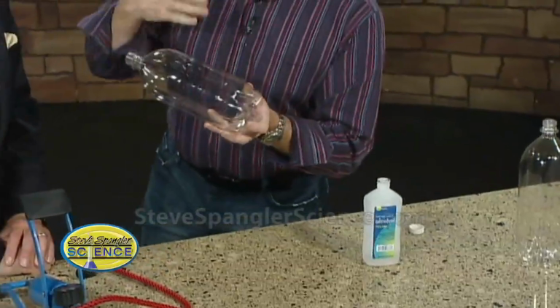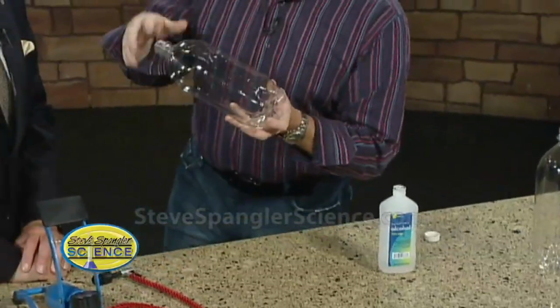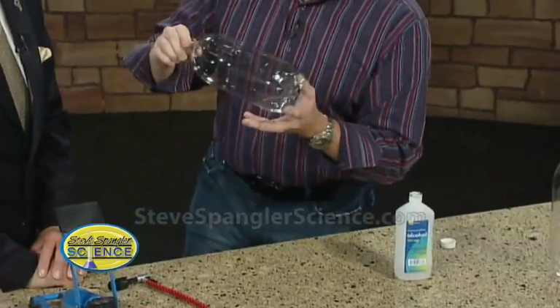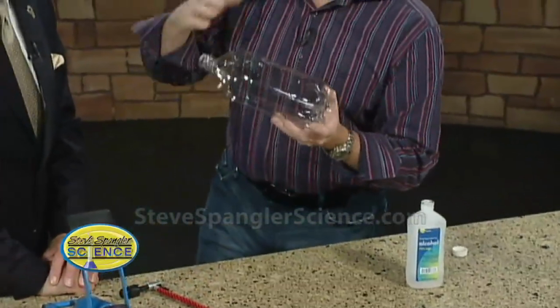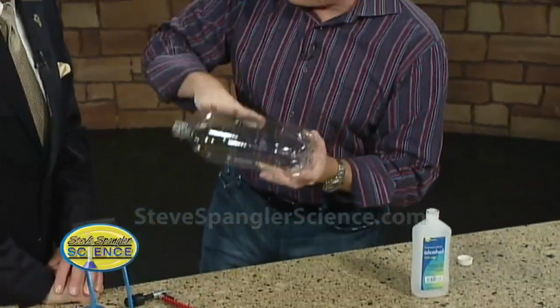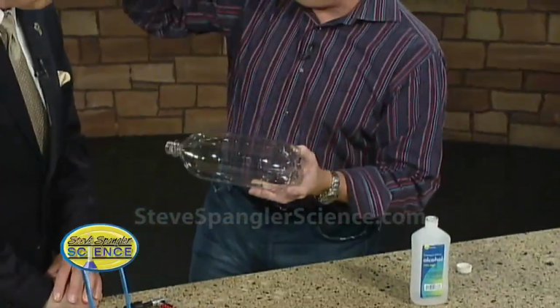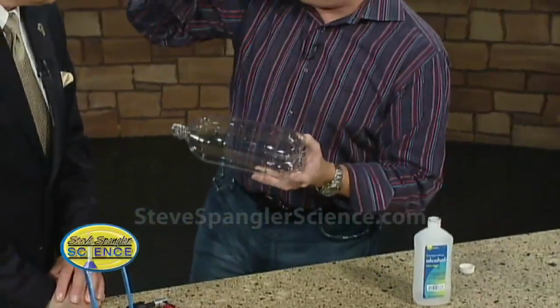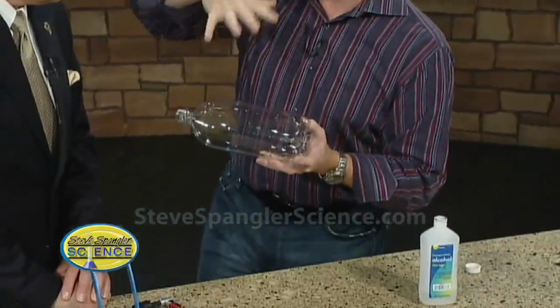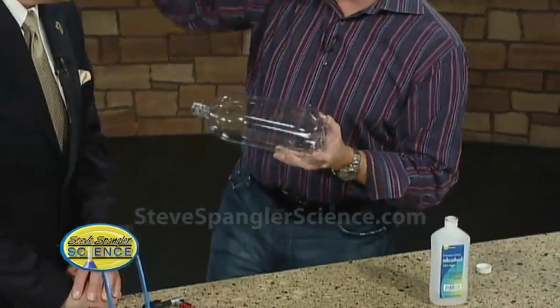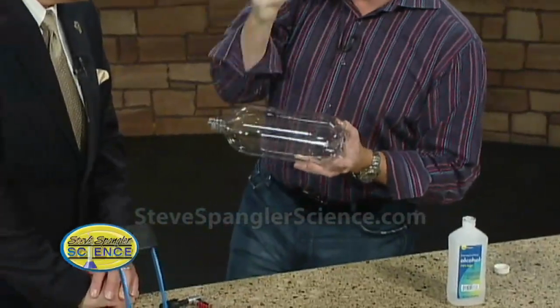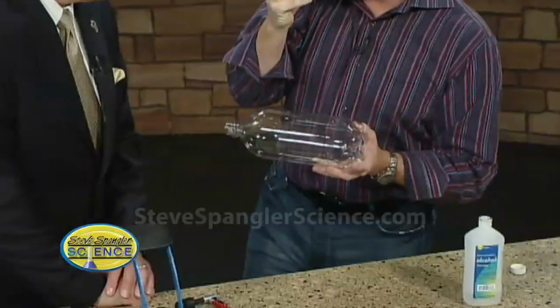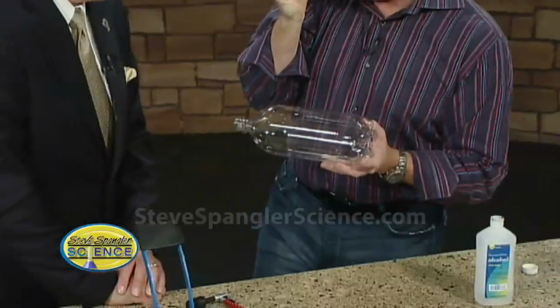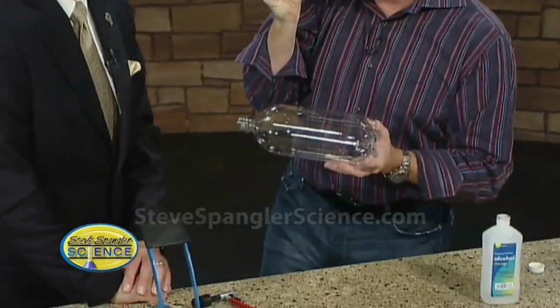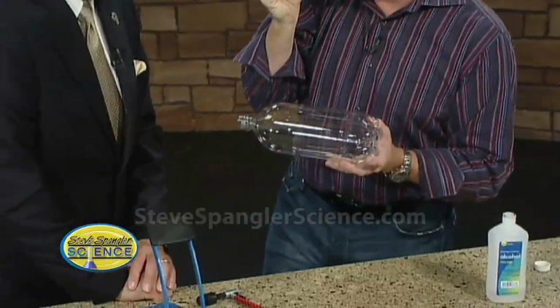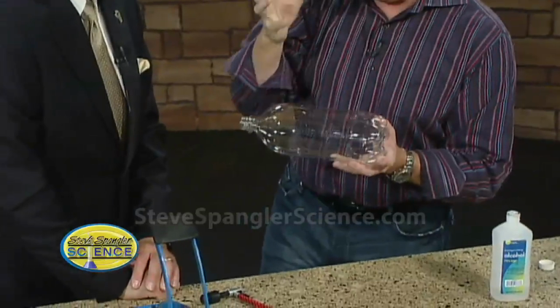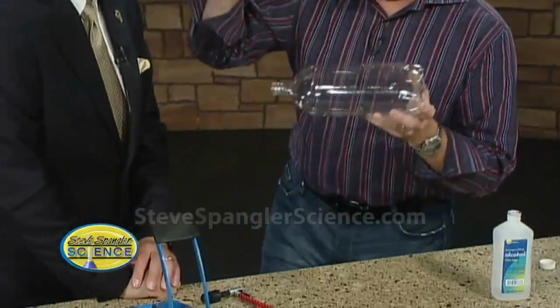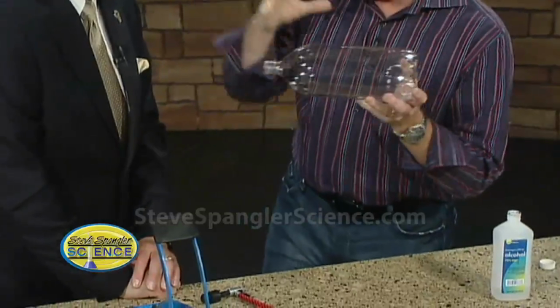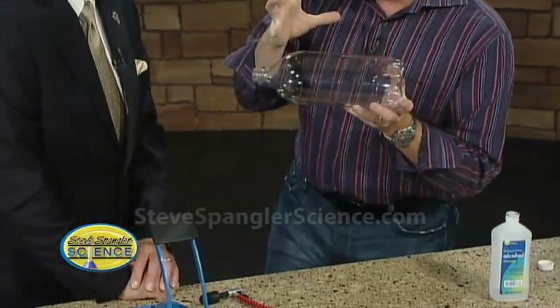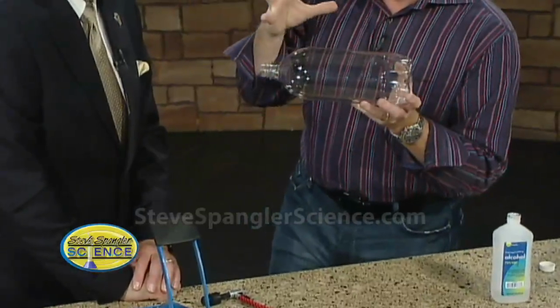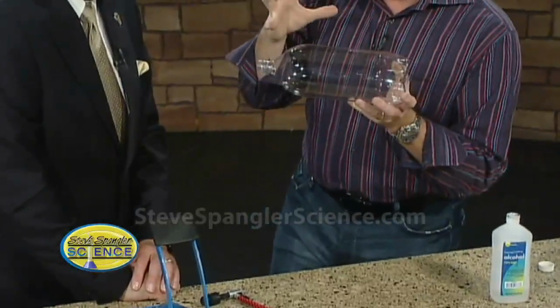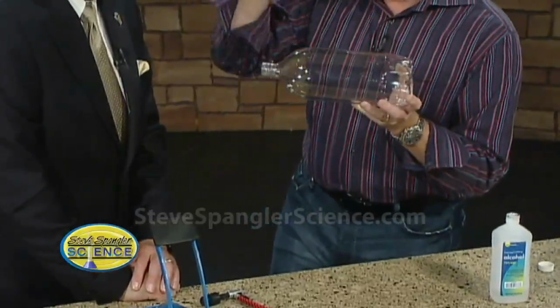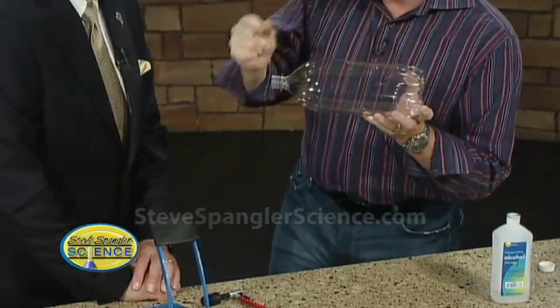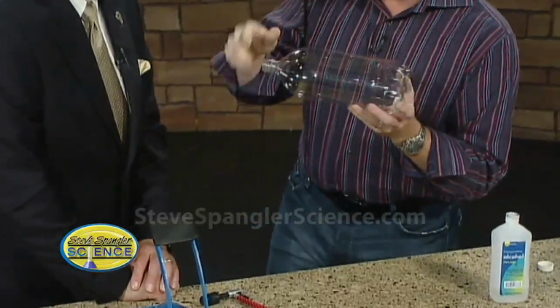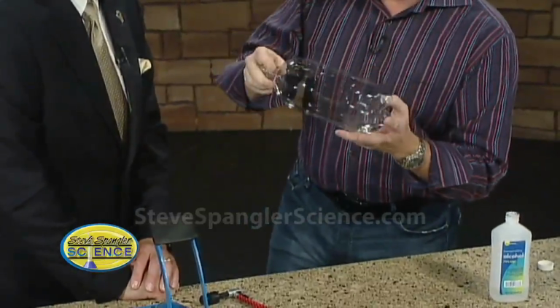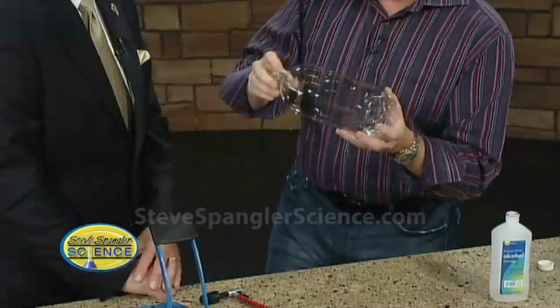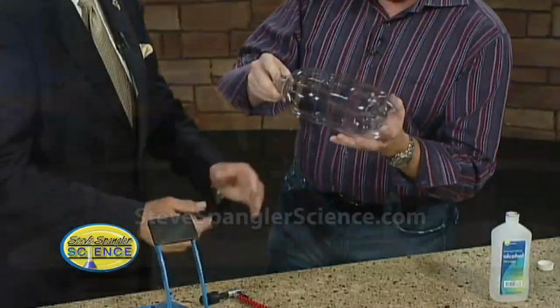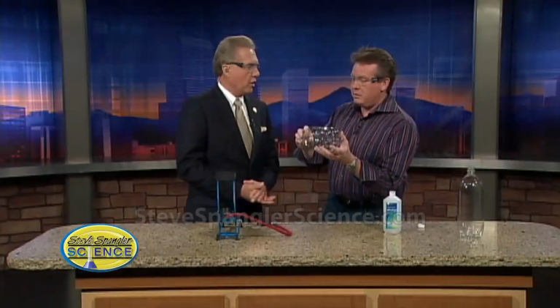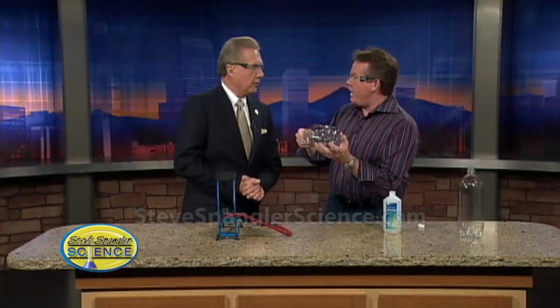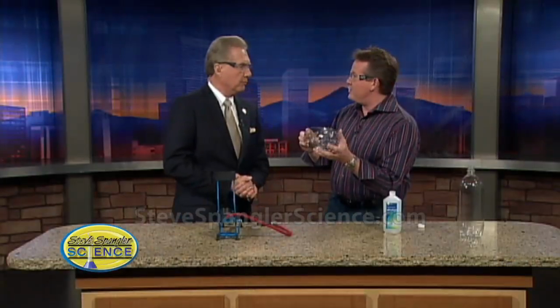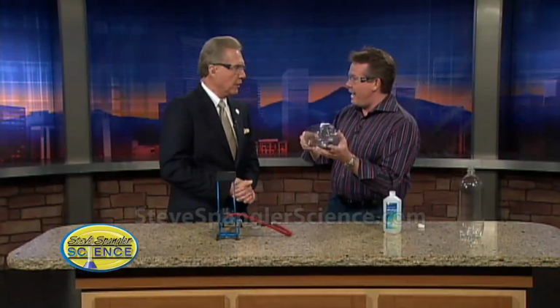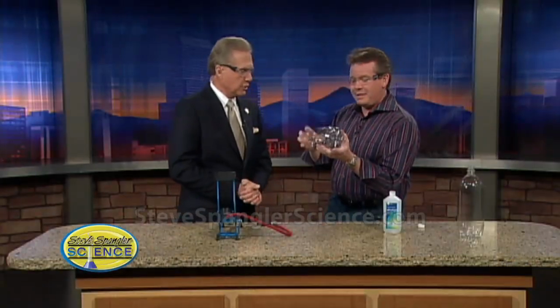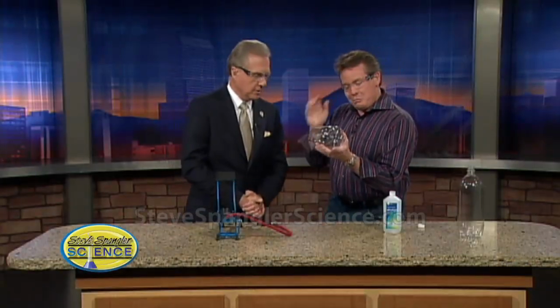In order to make a cloud you have to have water that evaporates. It goes up and it attaches to a particle that's in the air and then condenses under that low pressure, and all of a sudden you get your cloud. So that's what's been going on out there for the last two months.